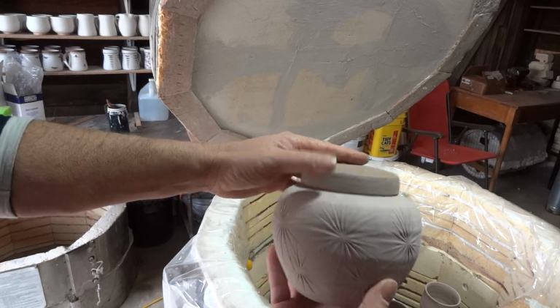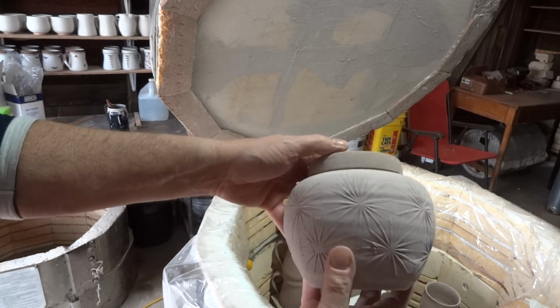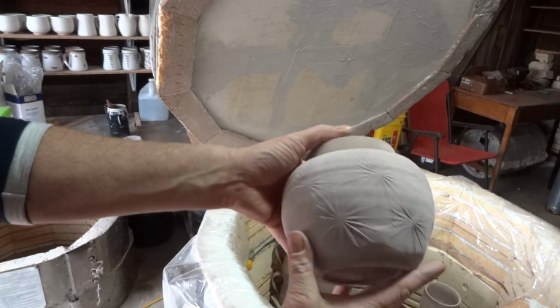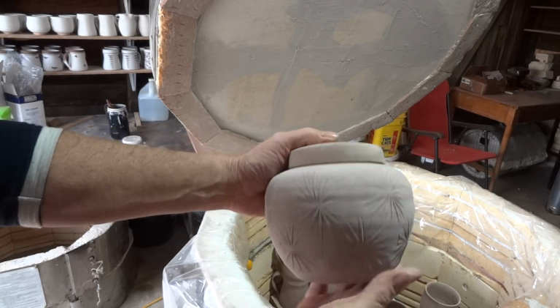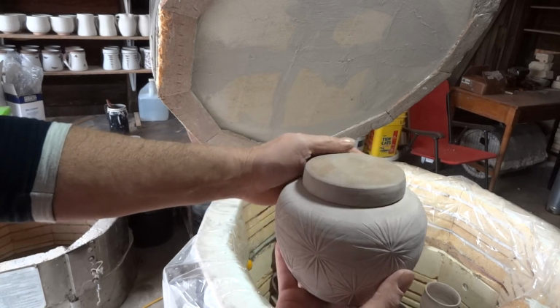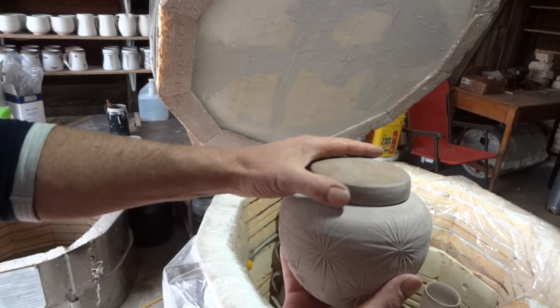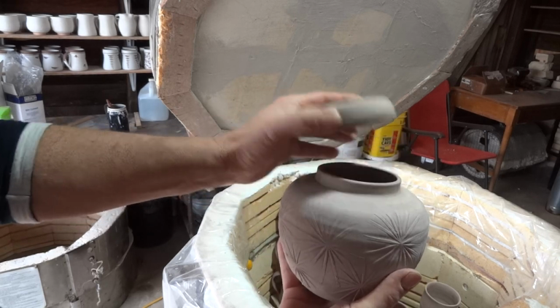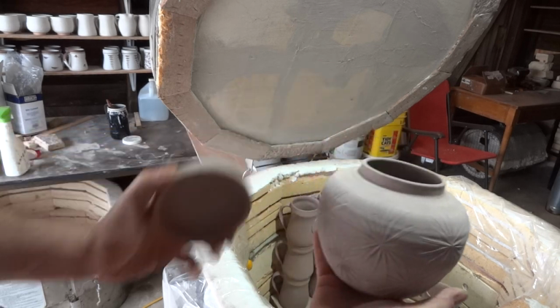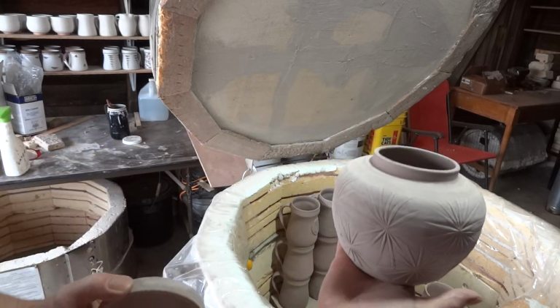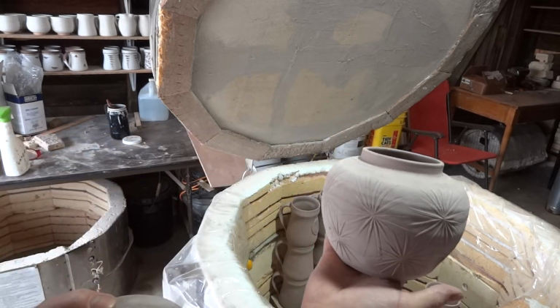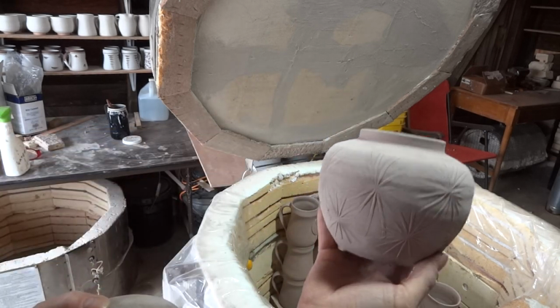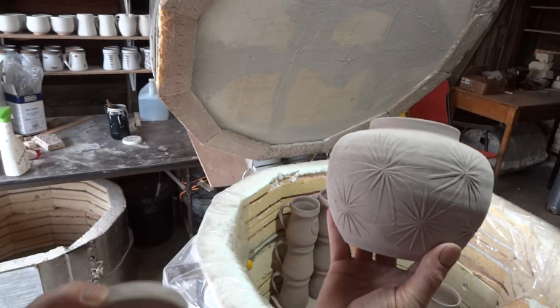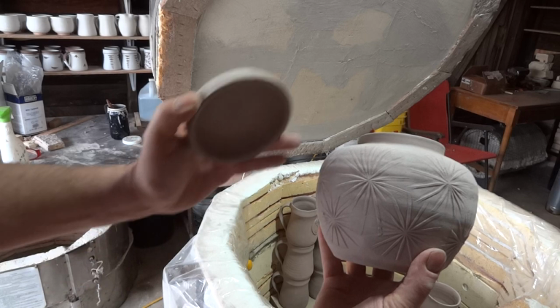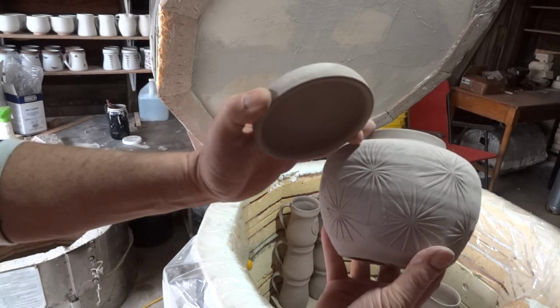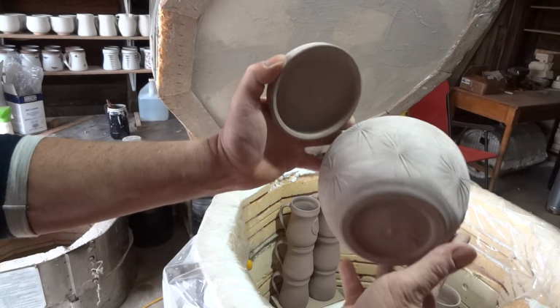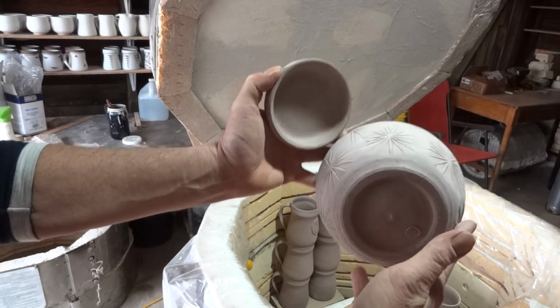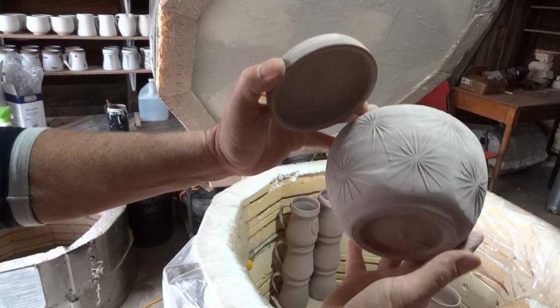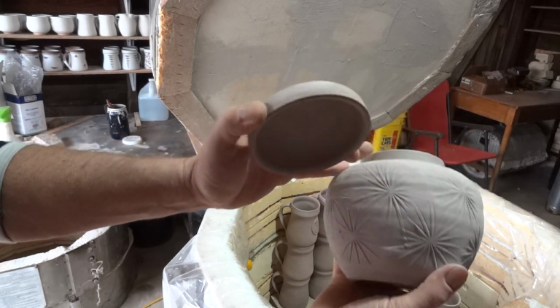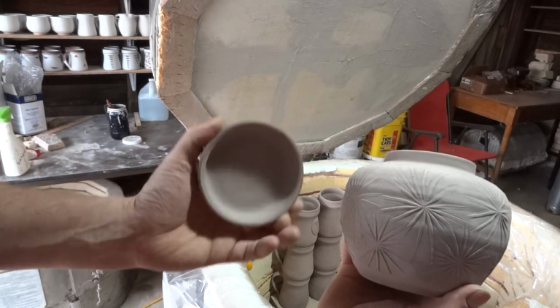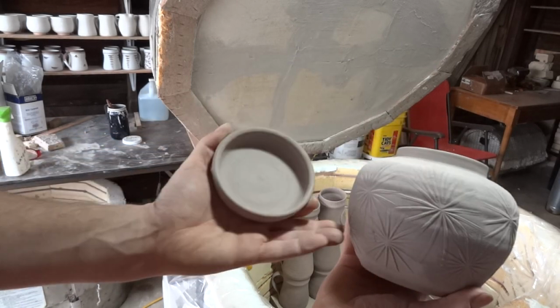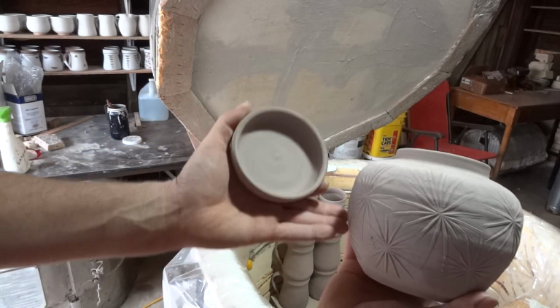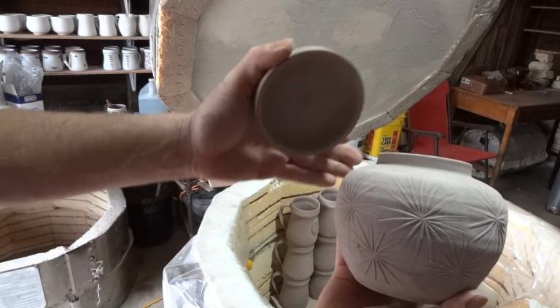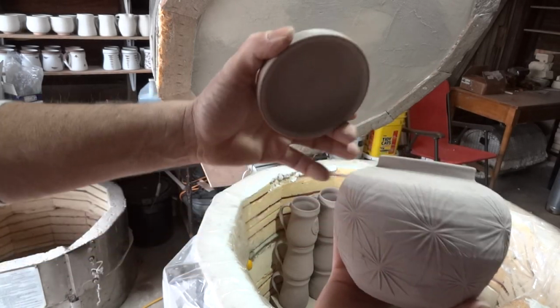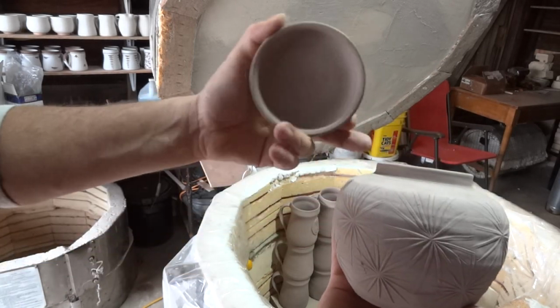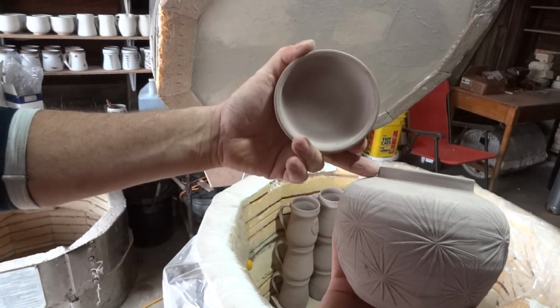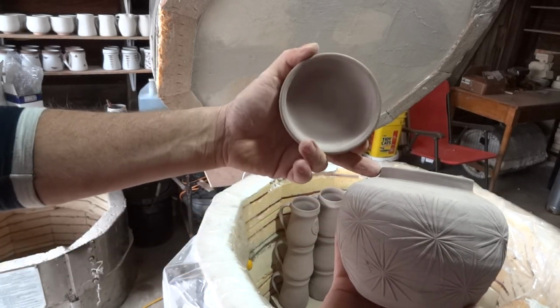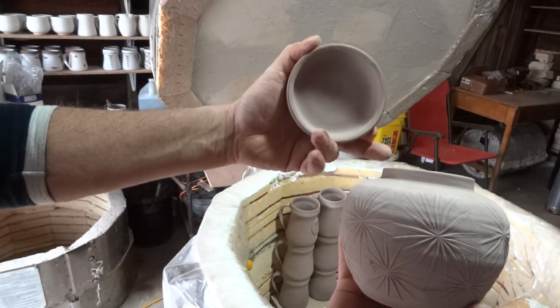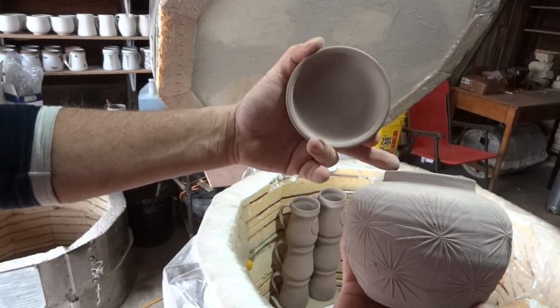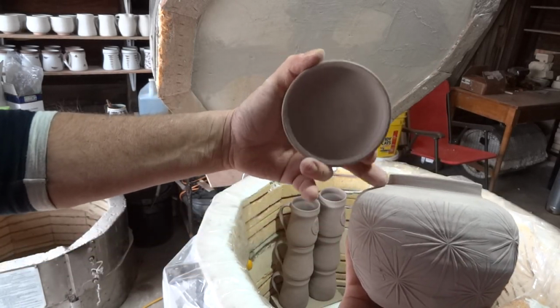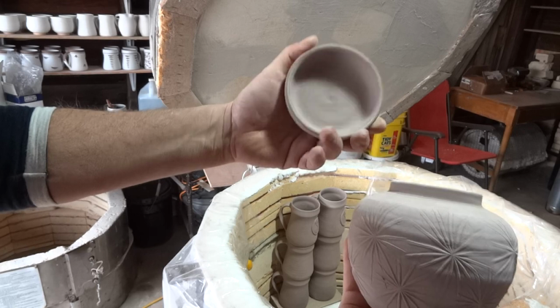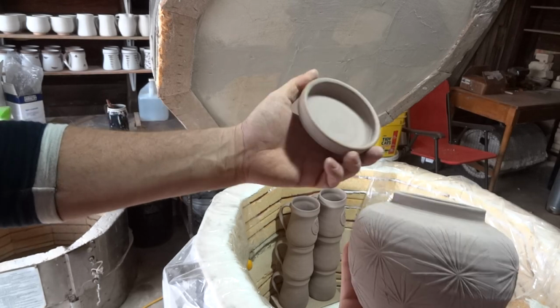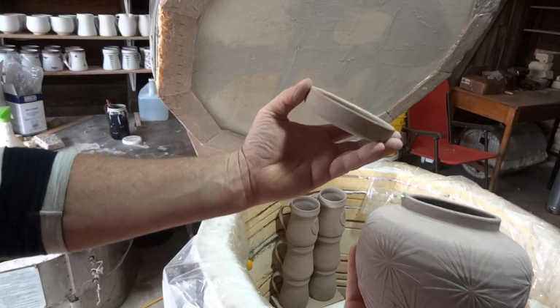He's actually quite easy to make. You throw a cylinder — that's all it is really — a bellied-out cylinder with a flange and then a cap lid.